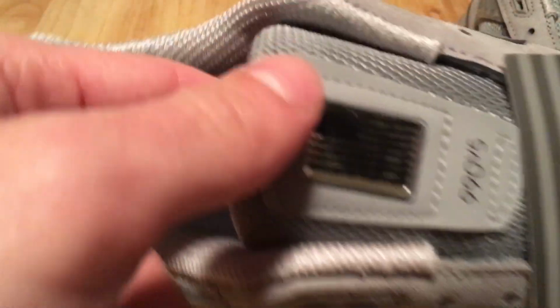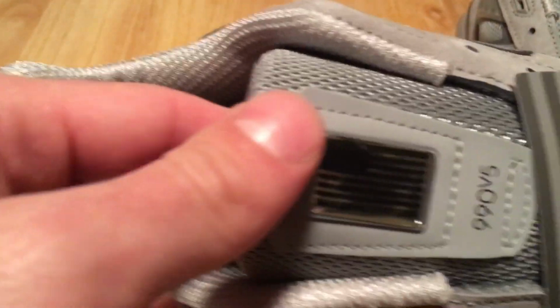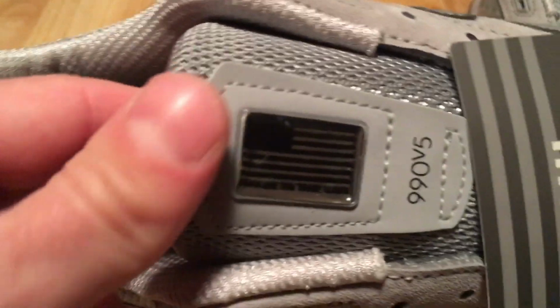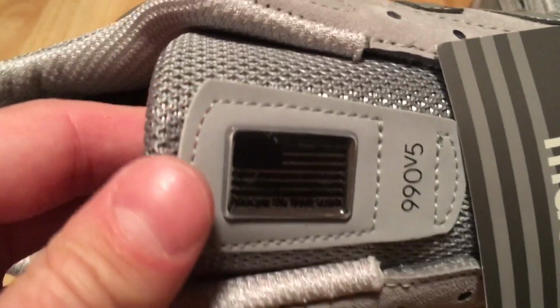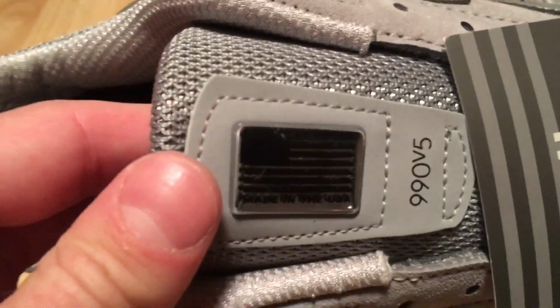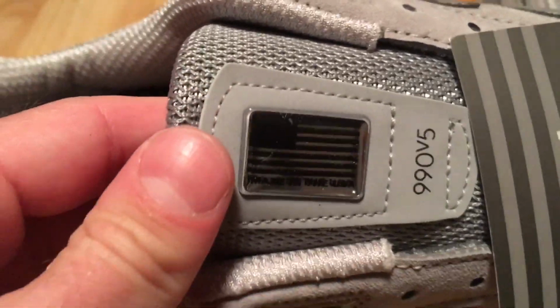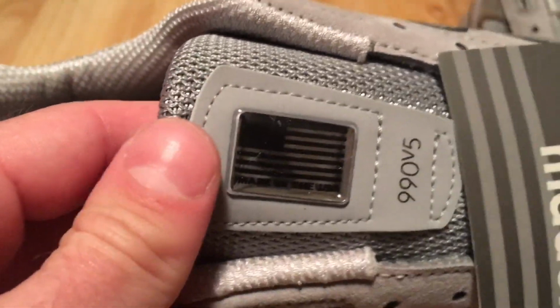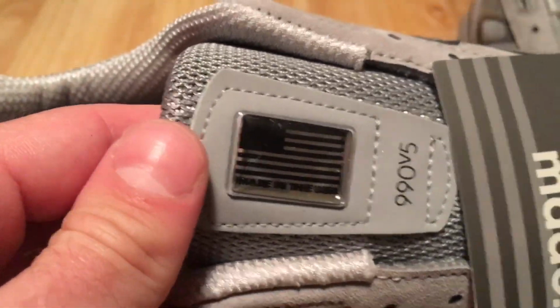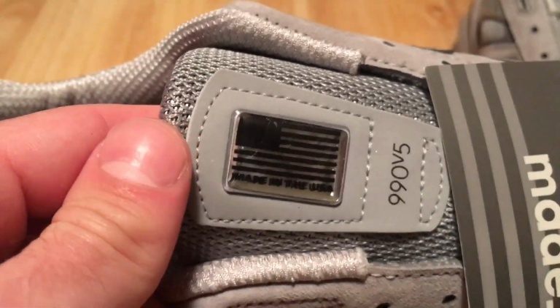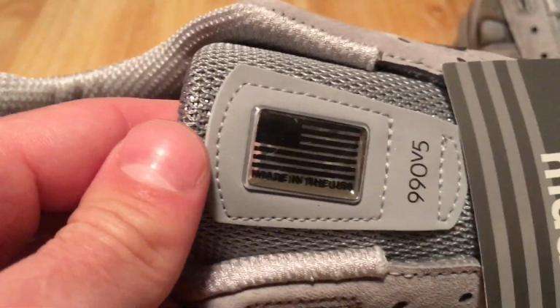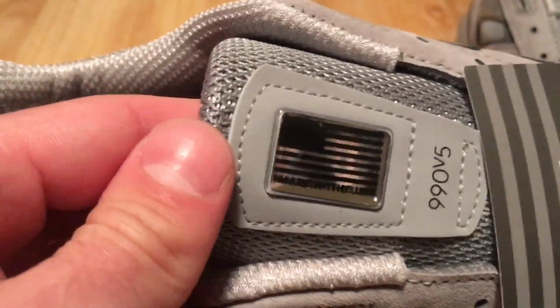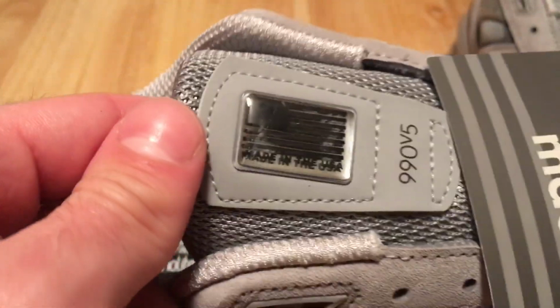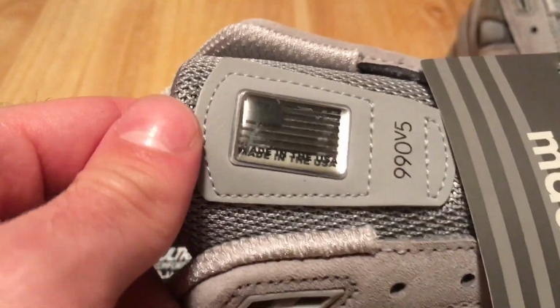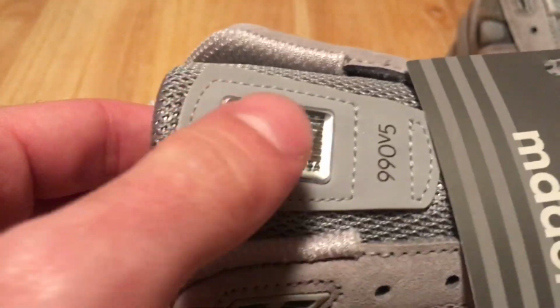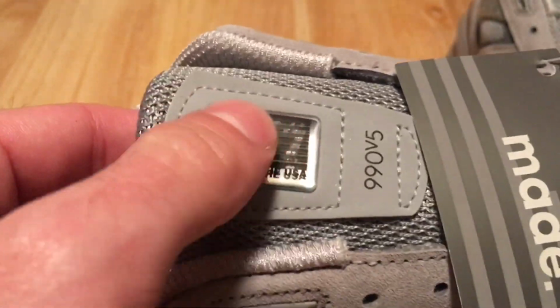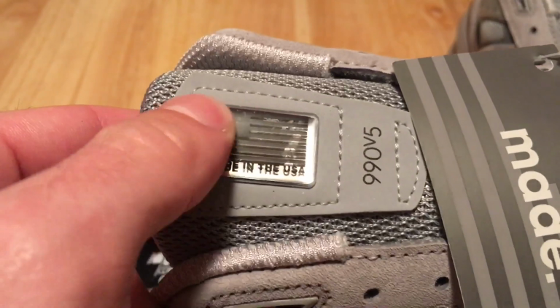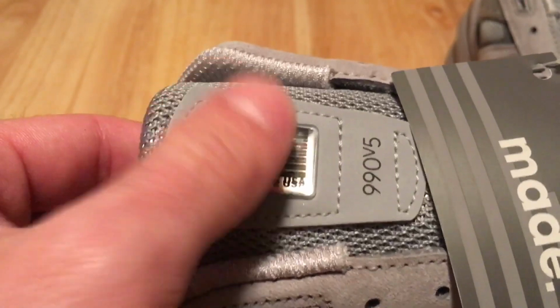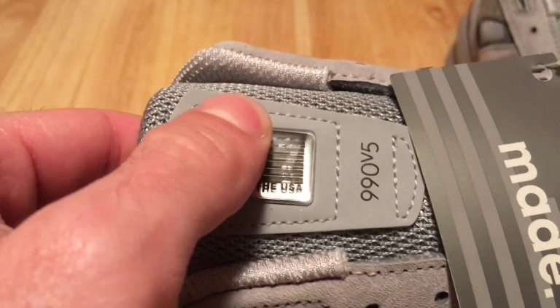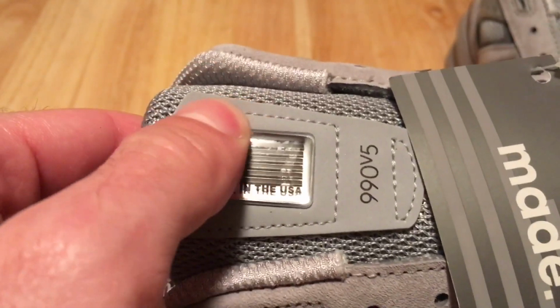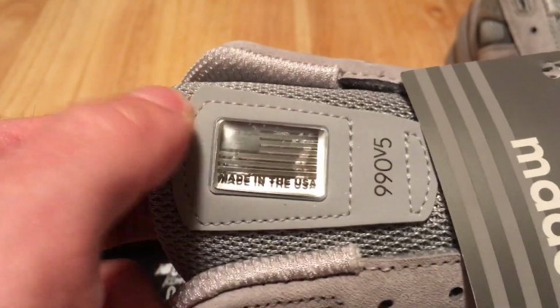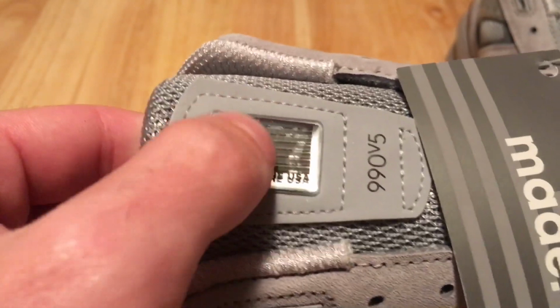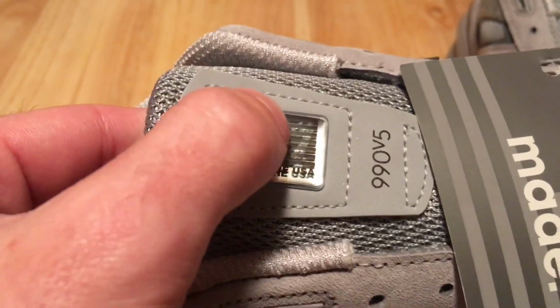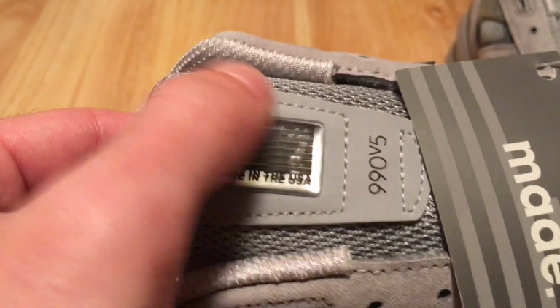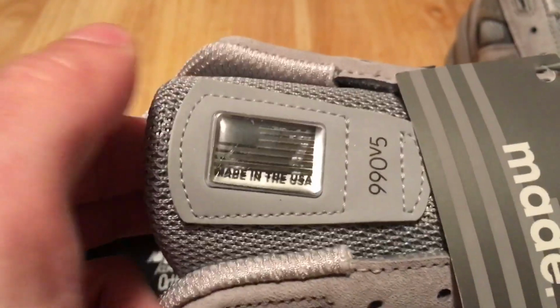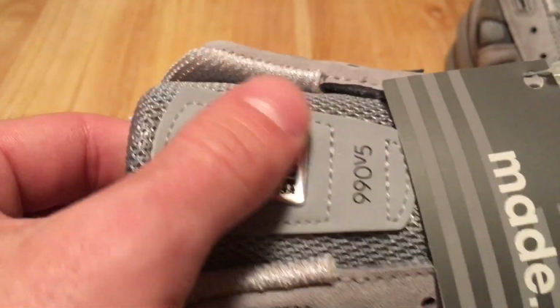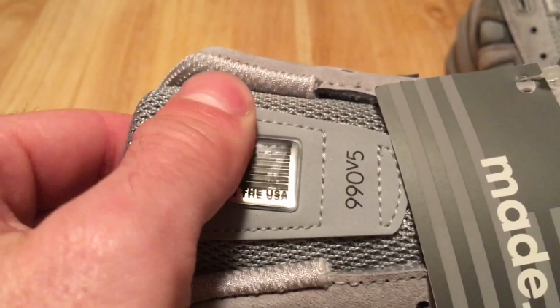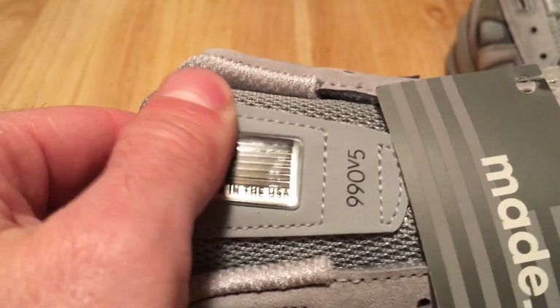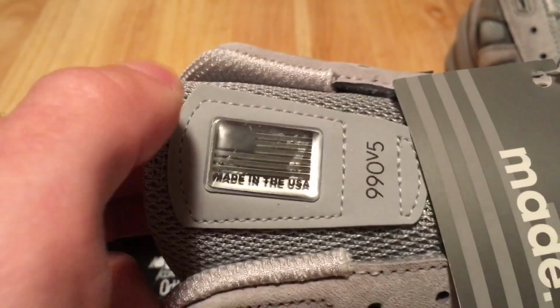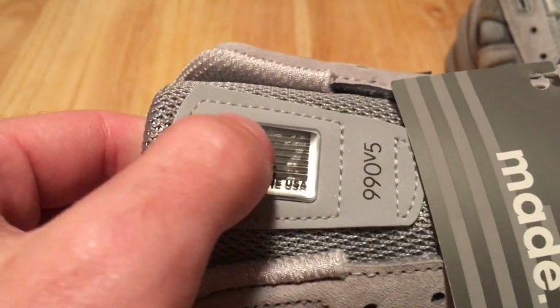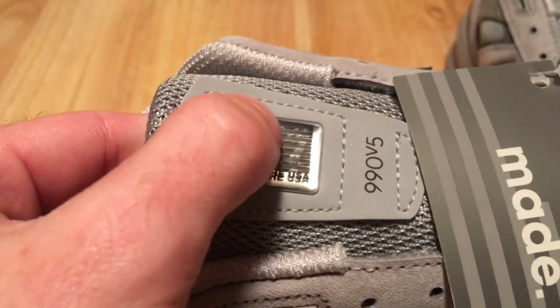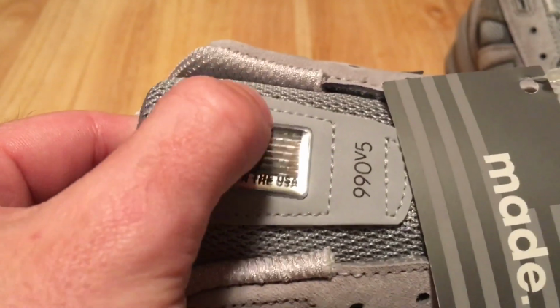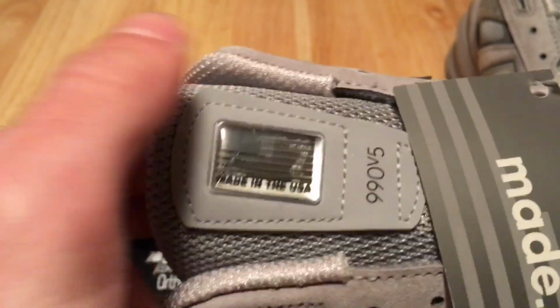Some folks call it a dad shoe. I call it a grown ass man shoe. Classic gray — goes with just about everything — with white laces.